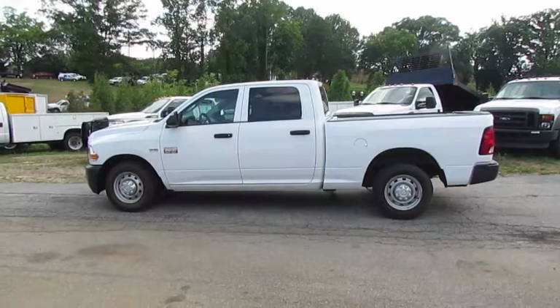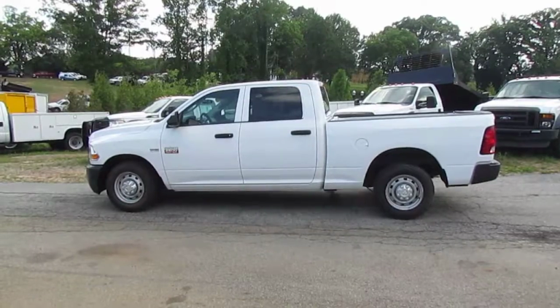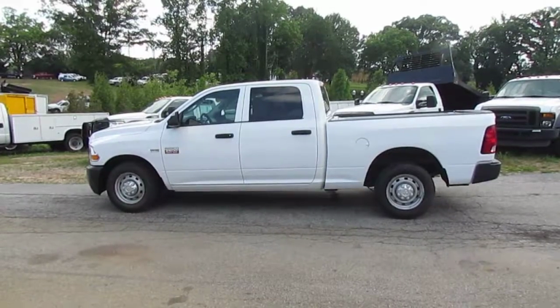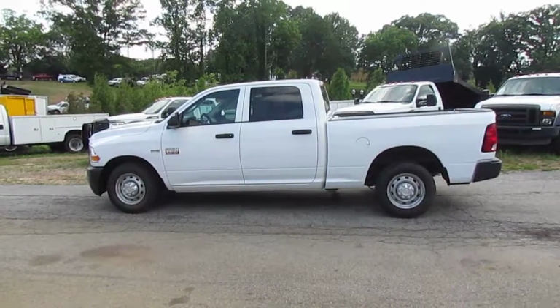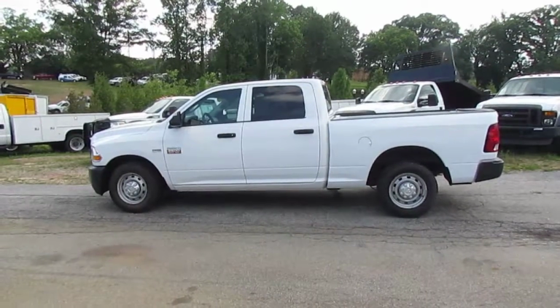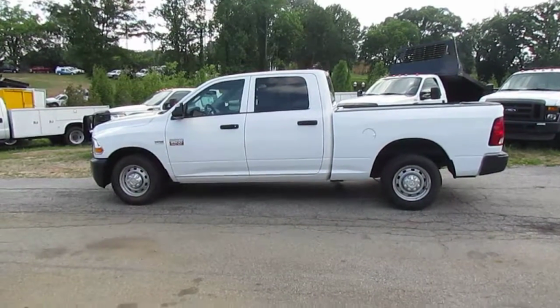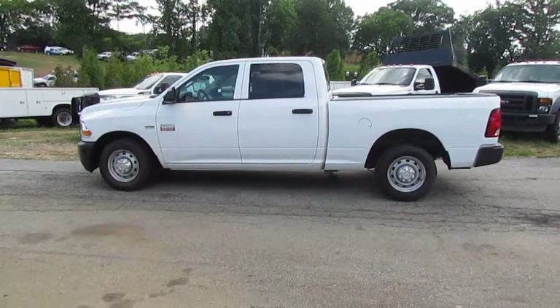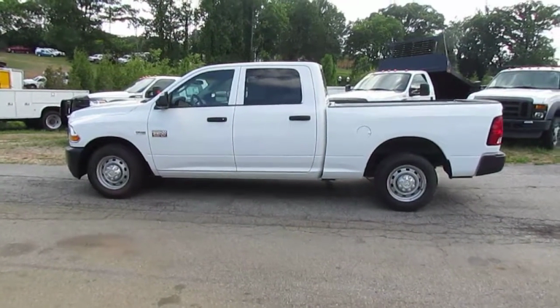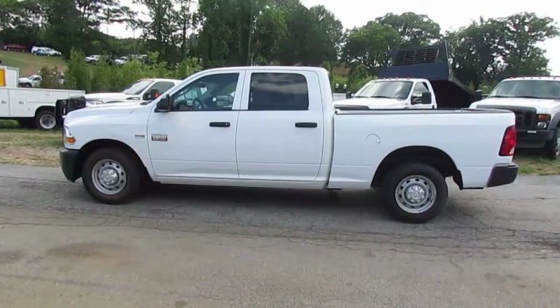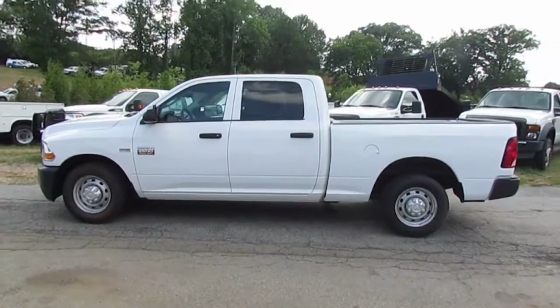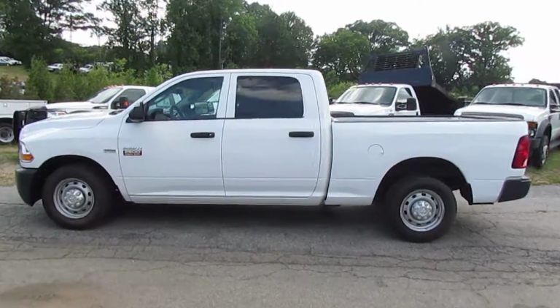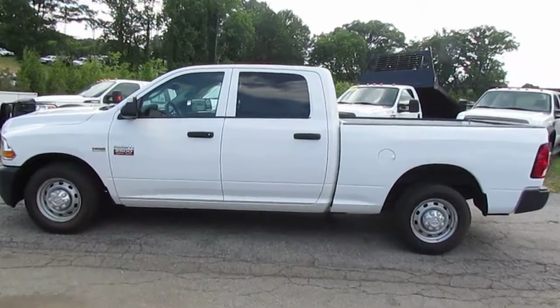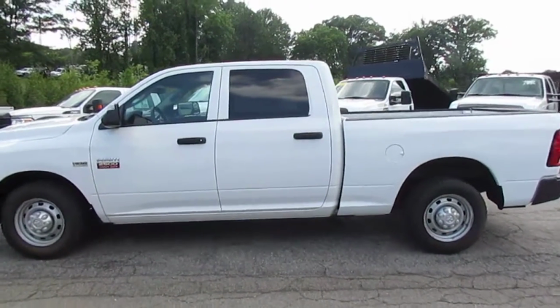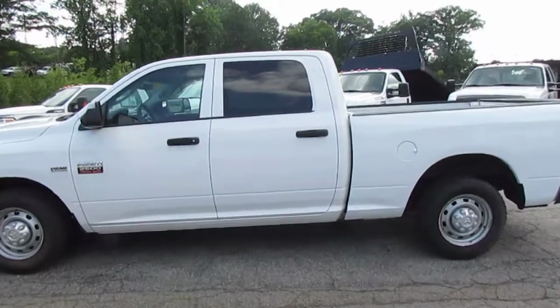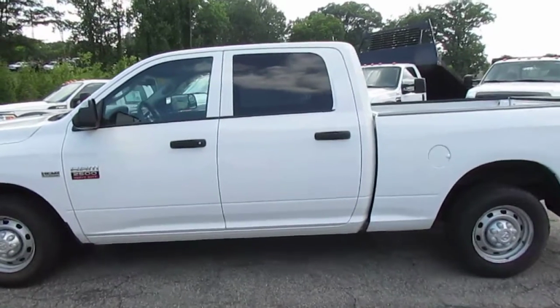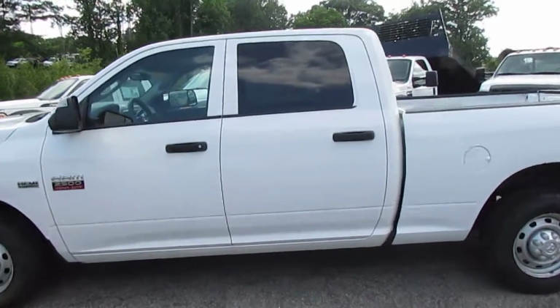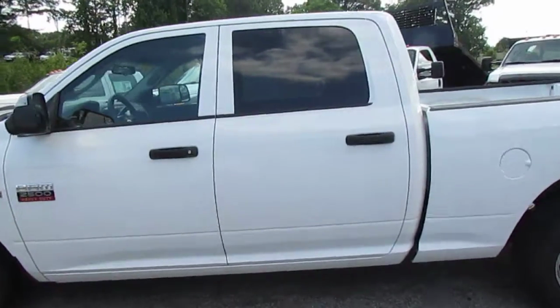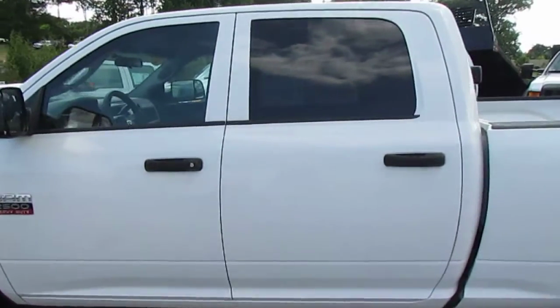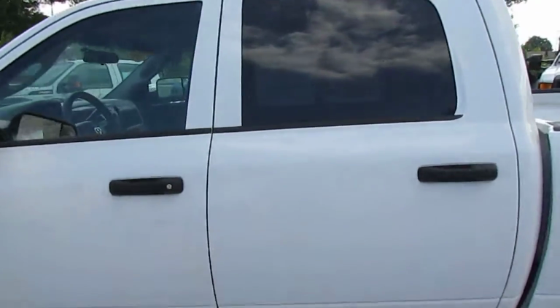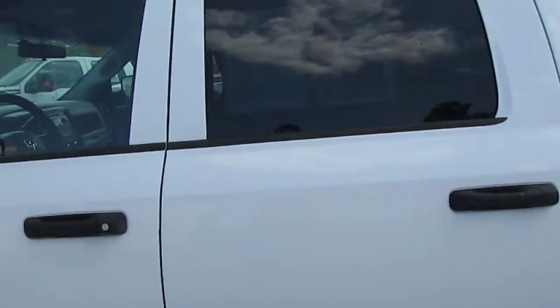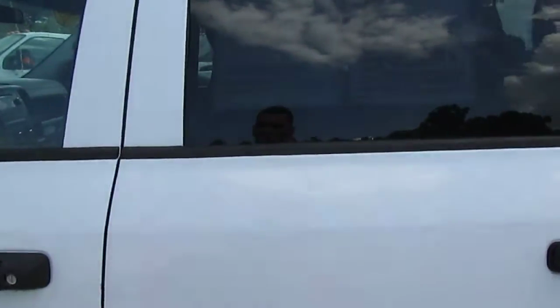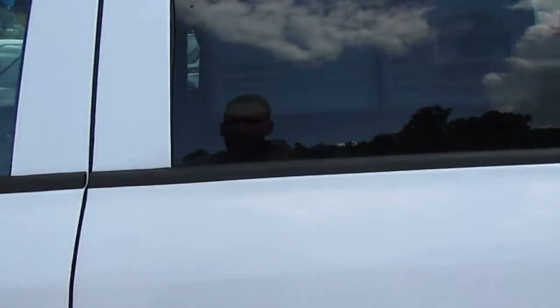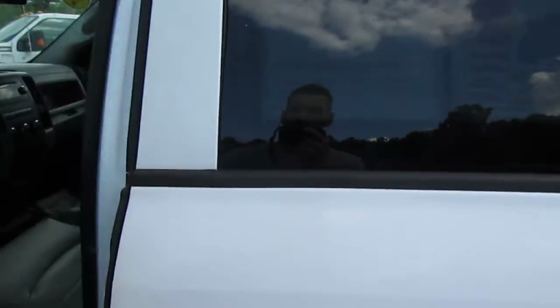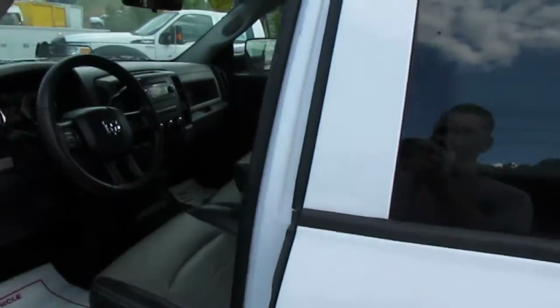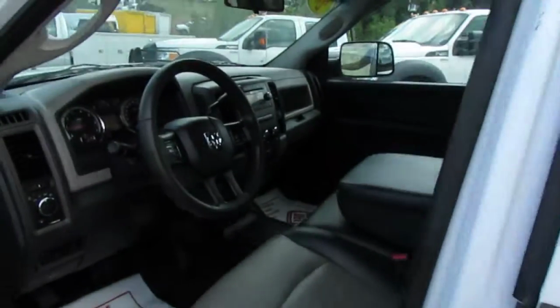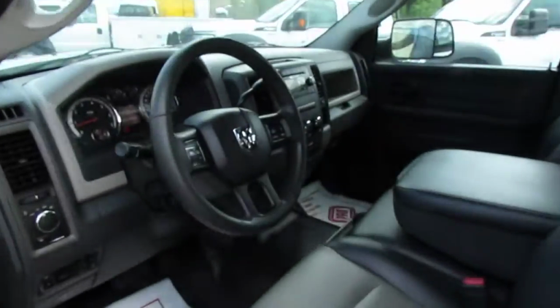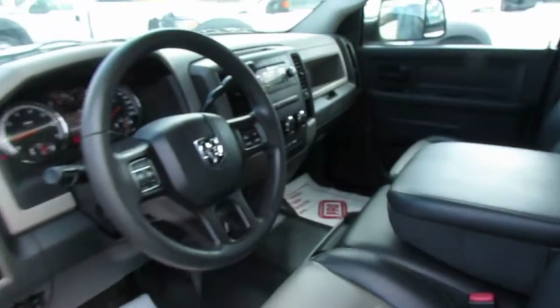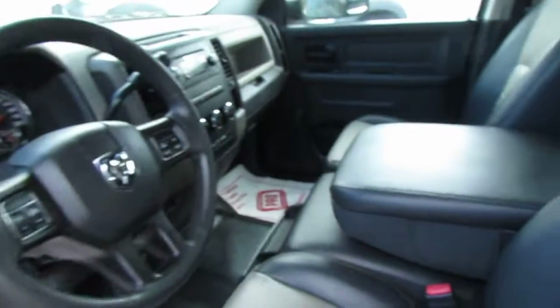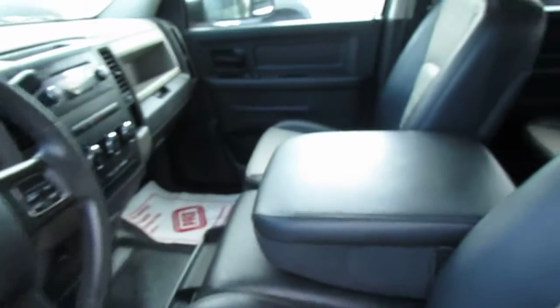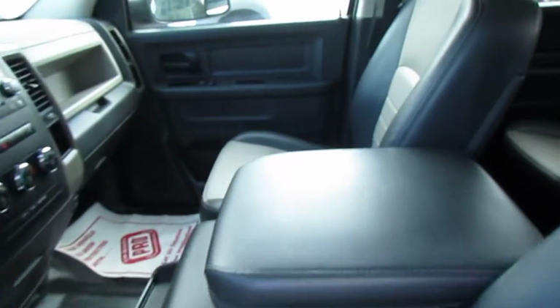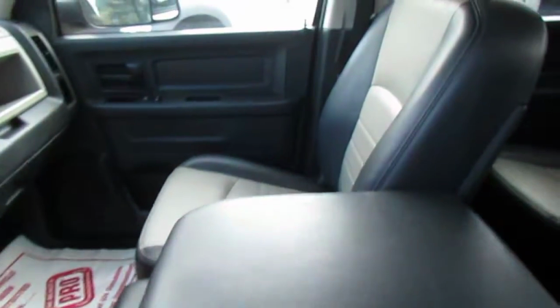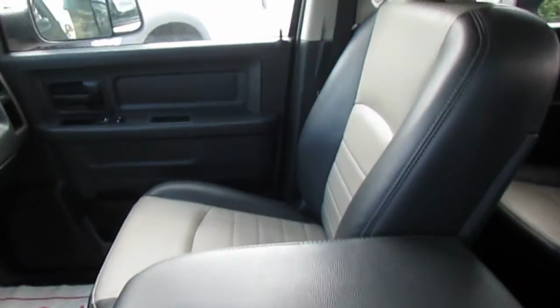Today on Truck Showcase I have a 2012 Dodge Ram 2500 Crew Cab. It's a great work truck, really well maintained. The interior shows no signs of wear and tear.